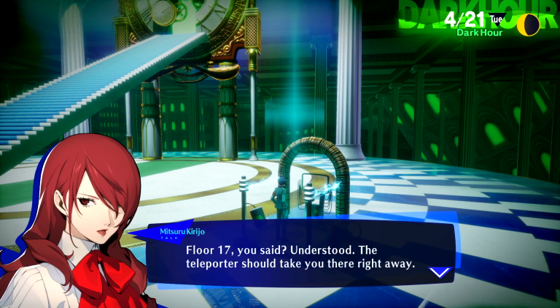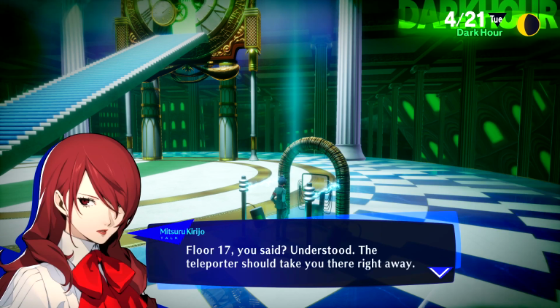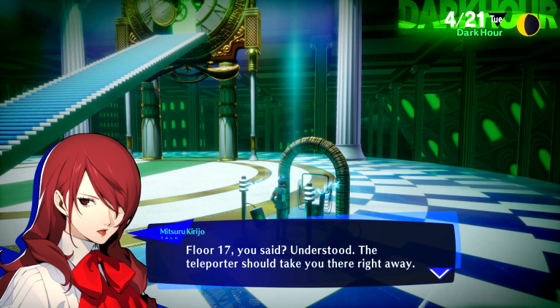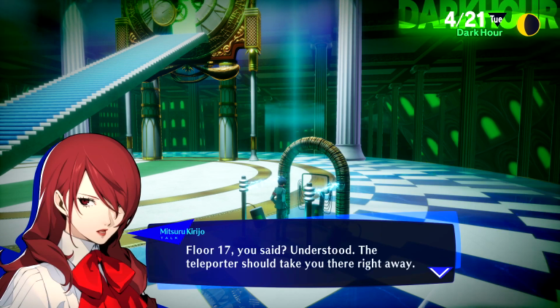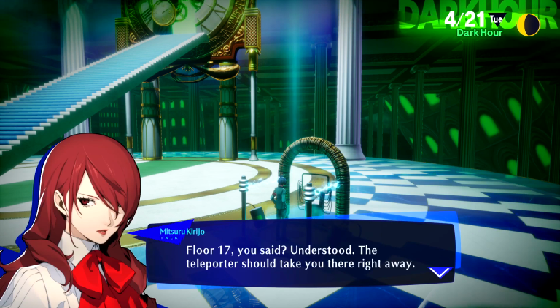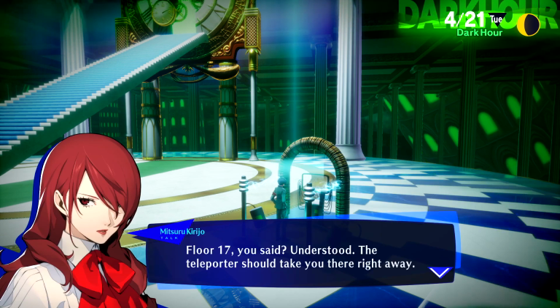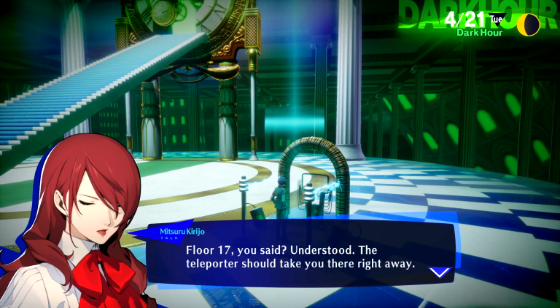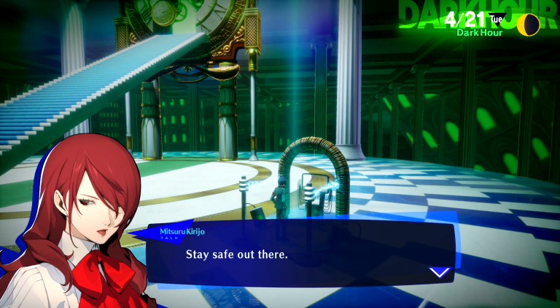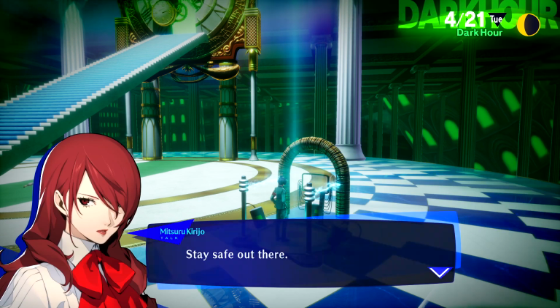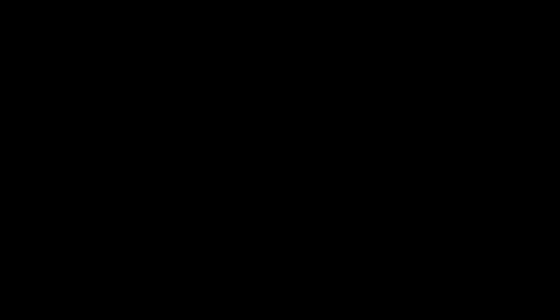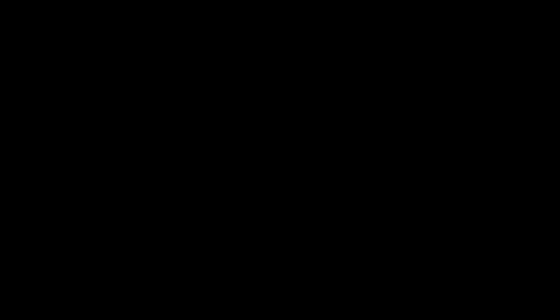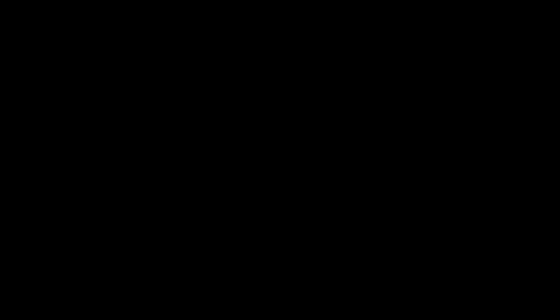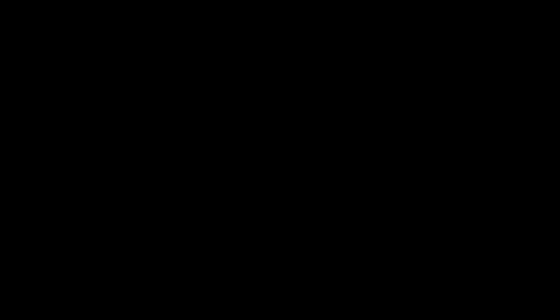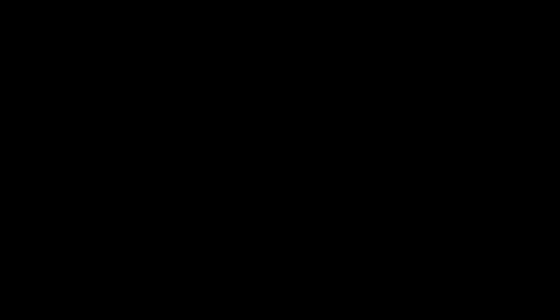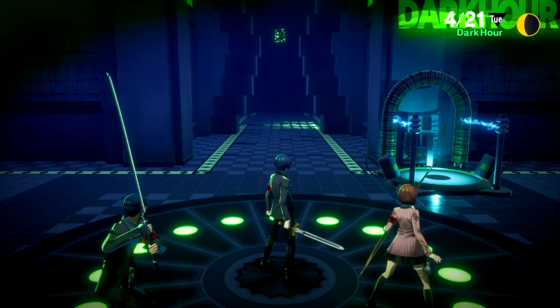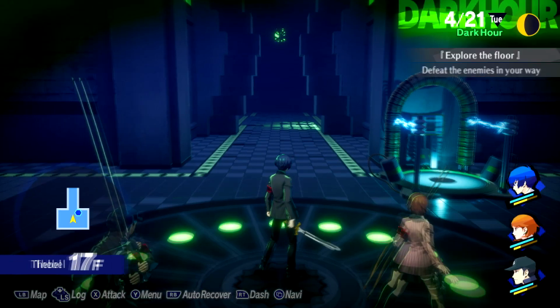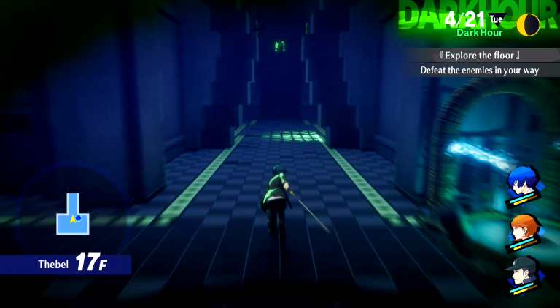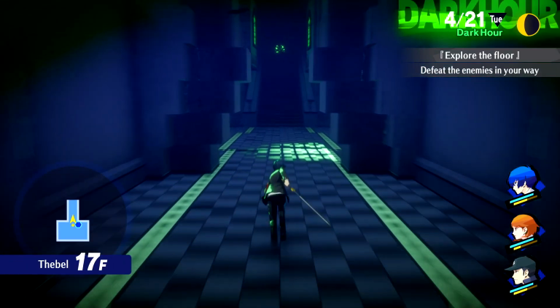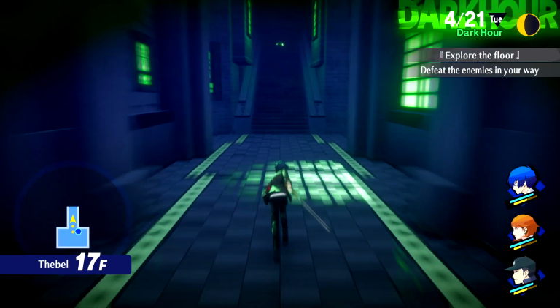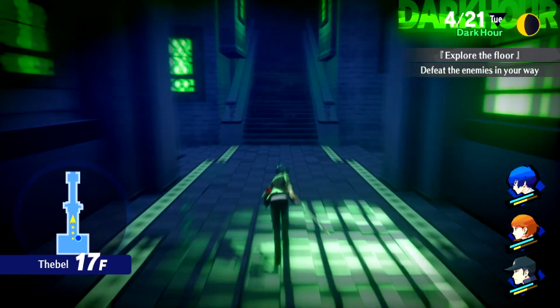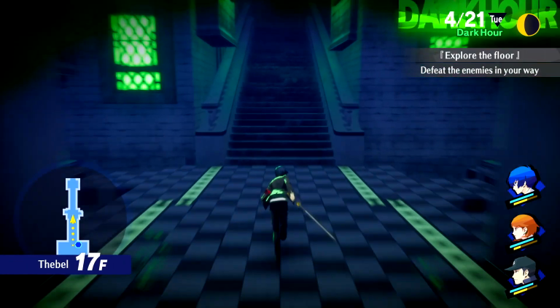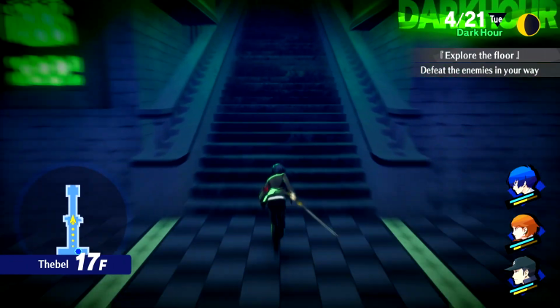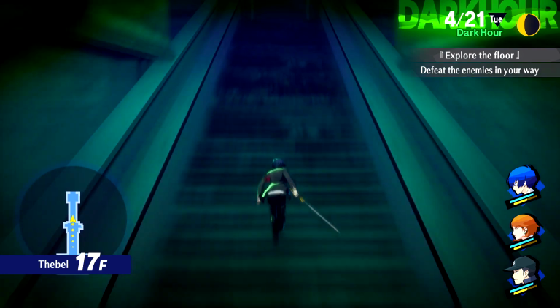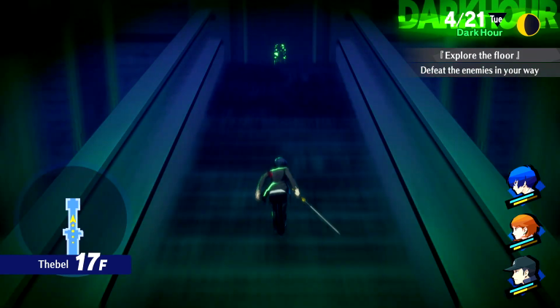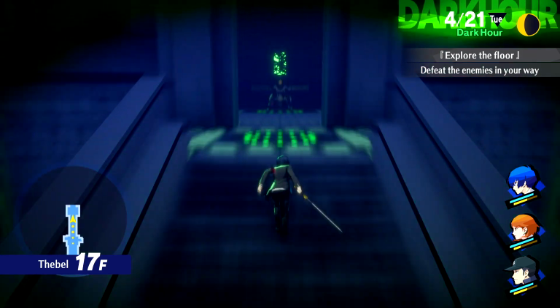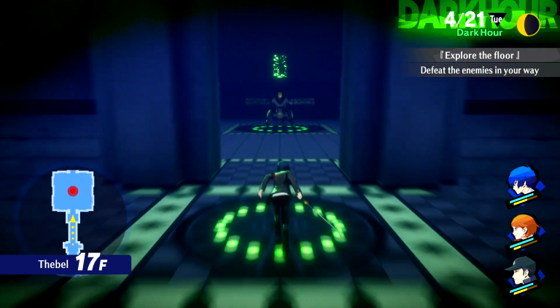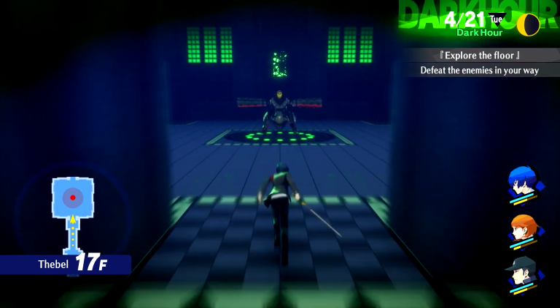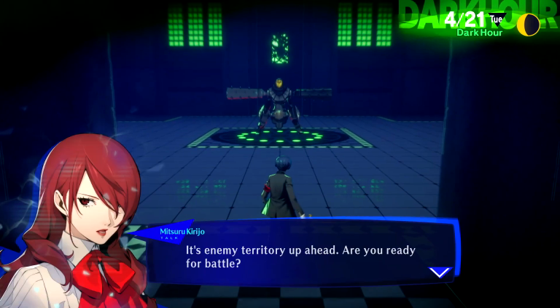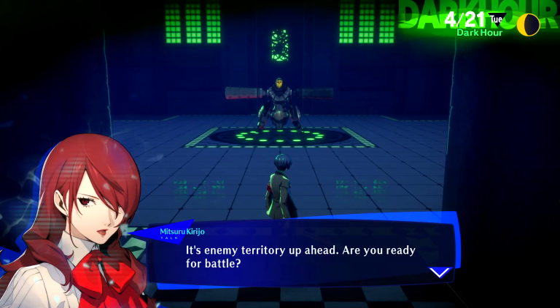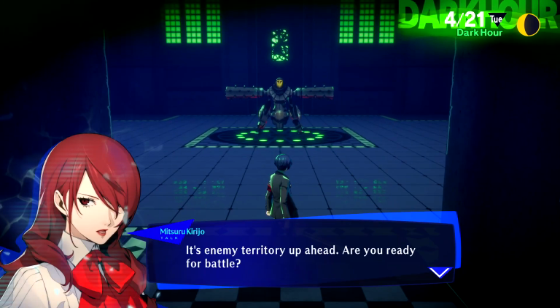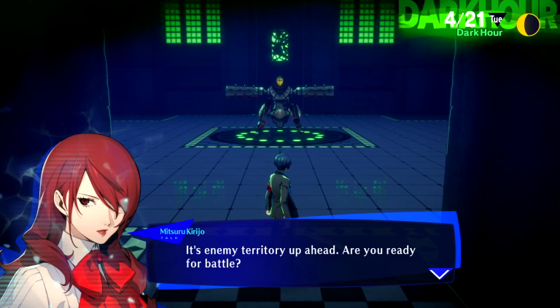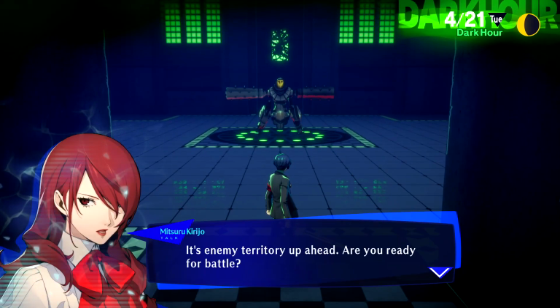Floor 17 — understood, the teleporter will take you there right away. Stay safe. Thank you, Mitsuru, I appreciate your vote of confidence. Coming up to the boss — let us take on its enemy territory ahead. Are you ready for battle? Yep, I'm good to go.